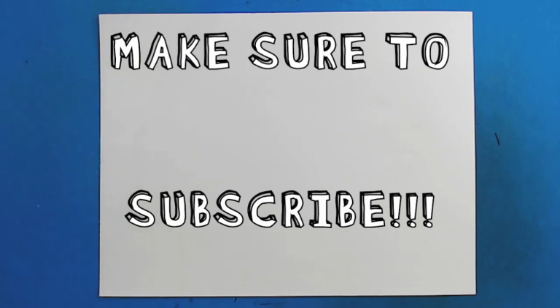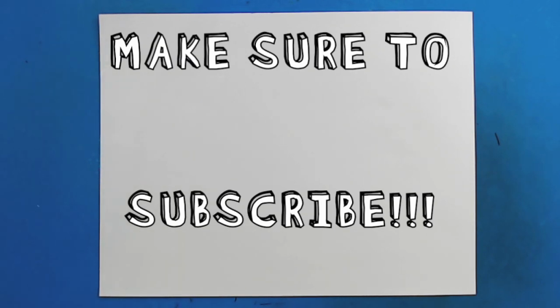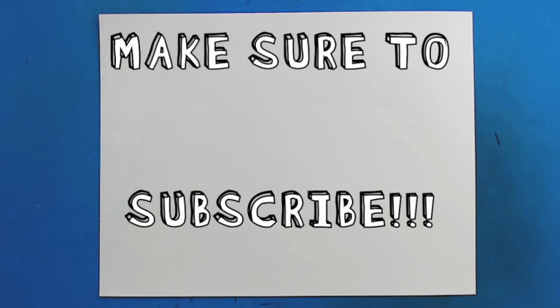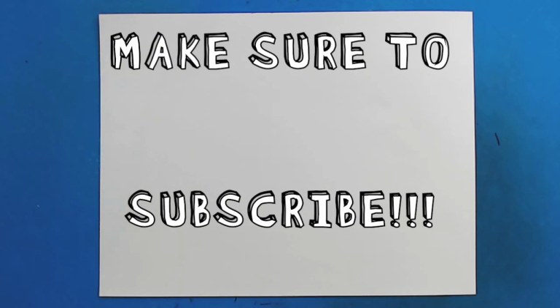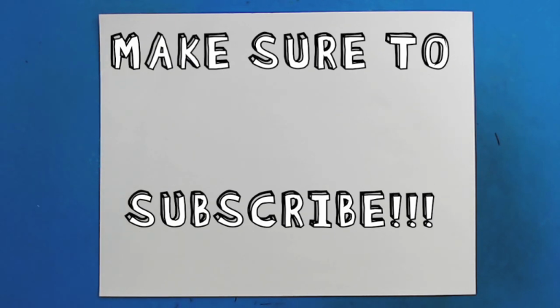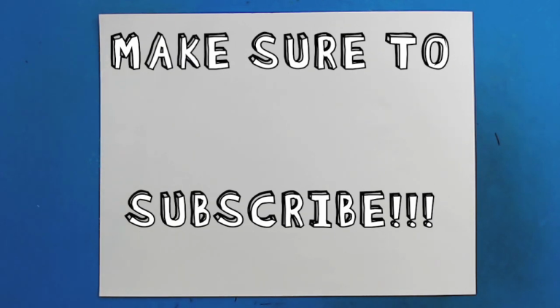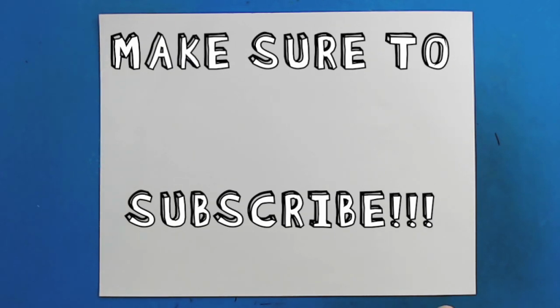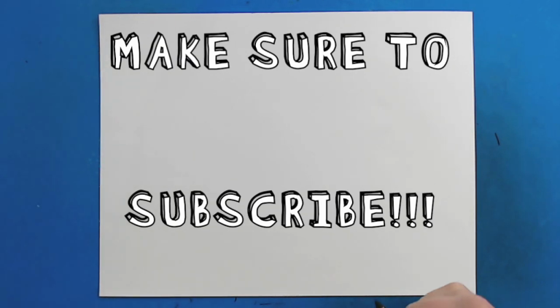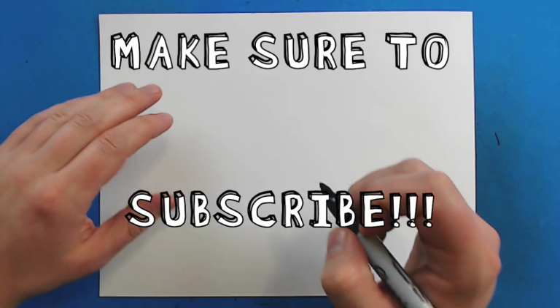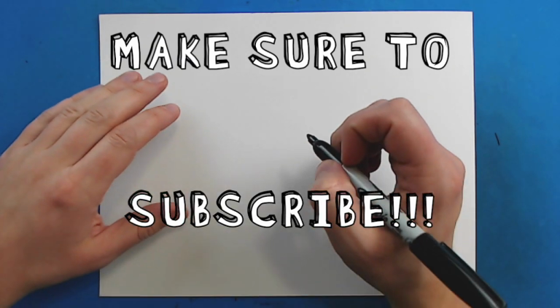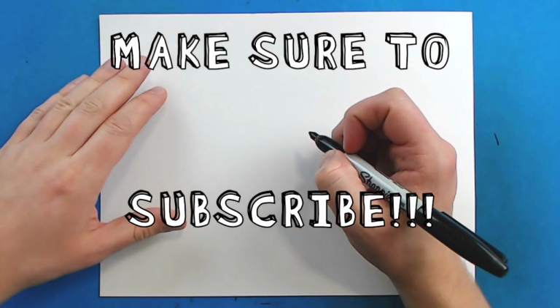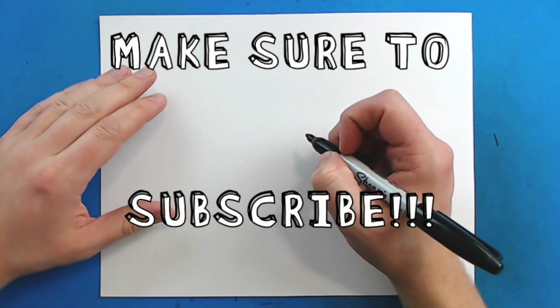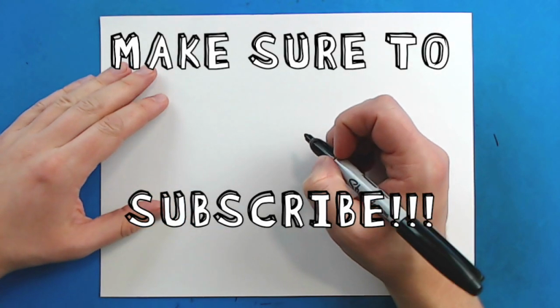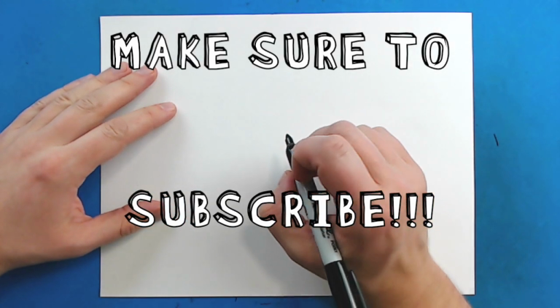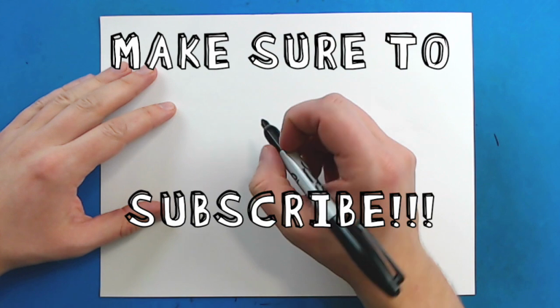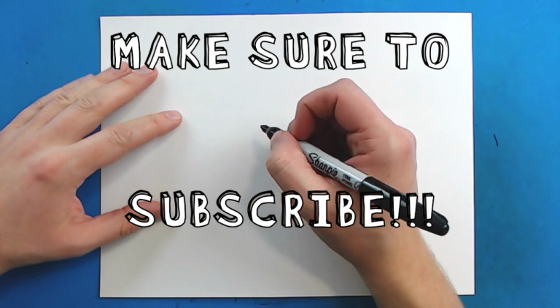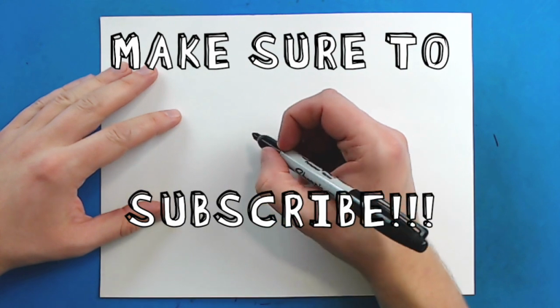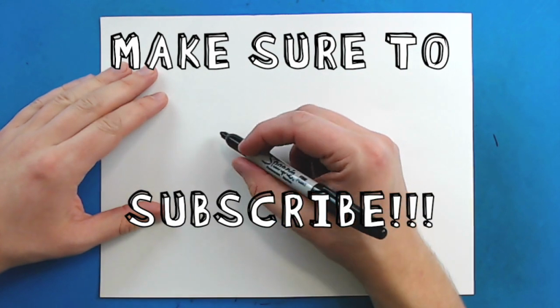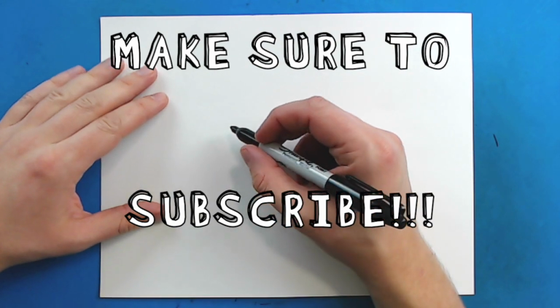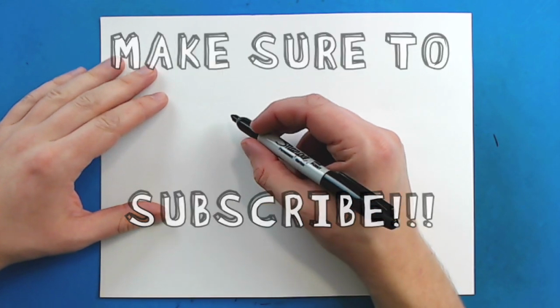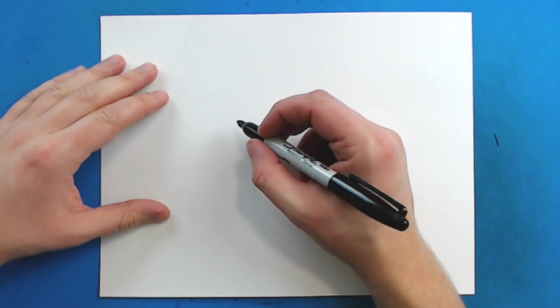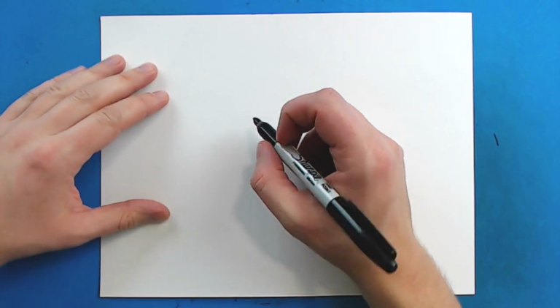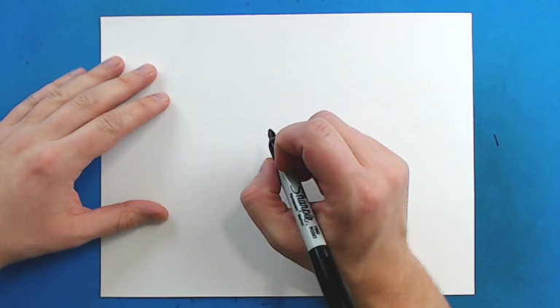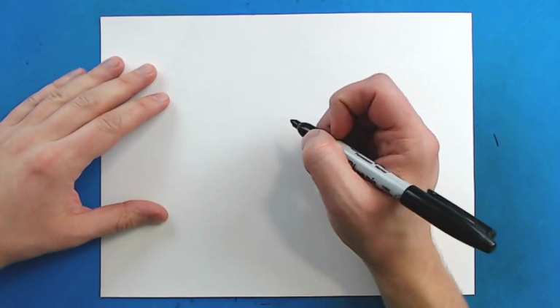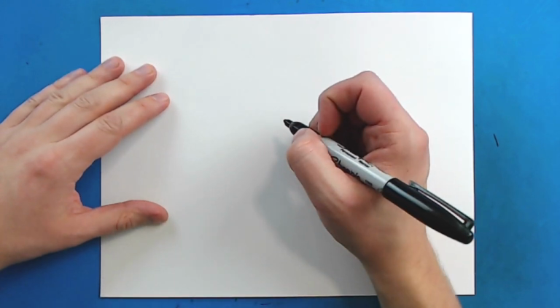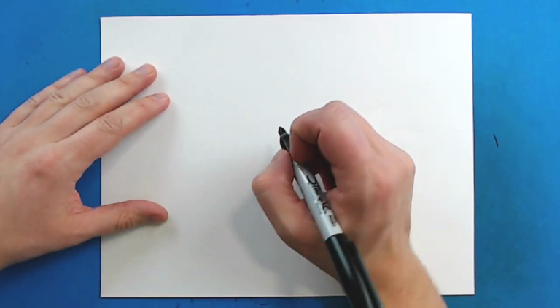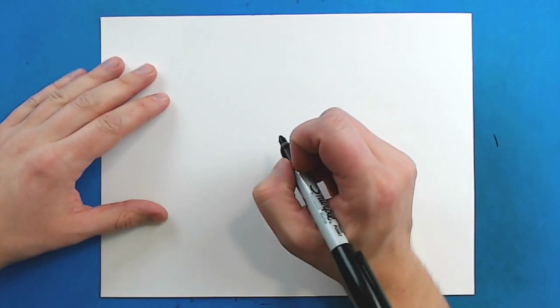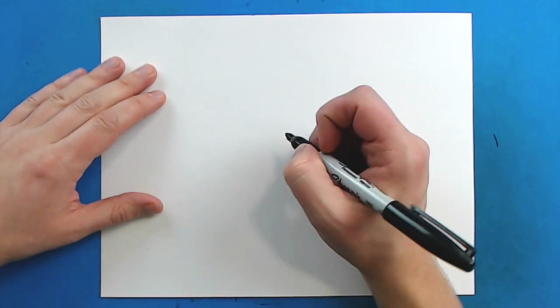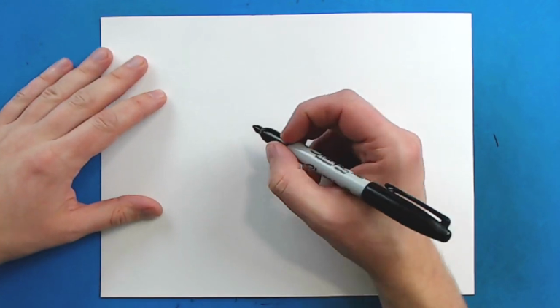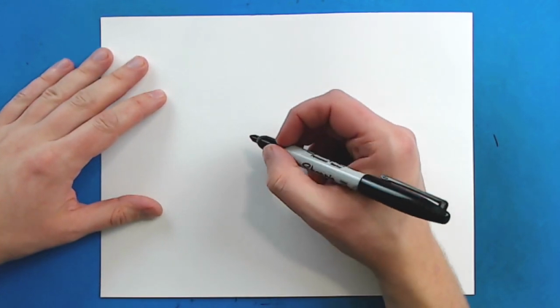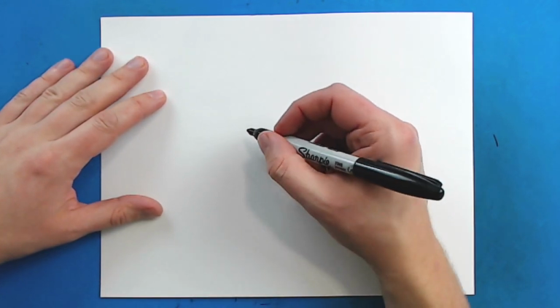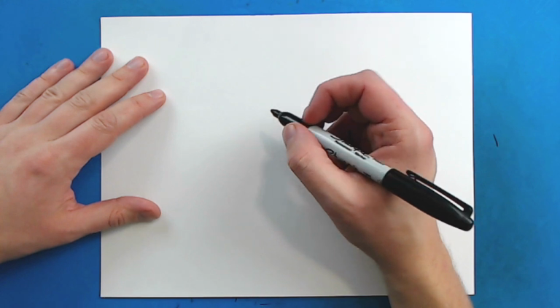Hey everyone, how's it going? So today I want to show you guys a new creation of mine and how to make a Godzilla dragon form.